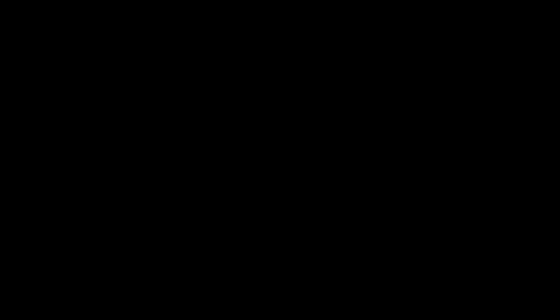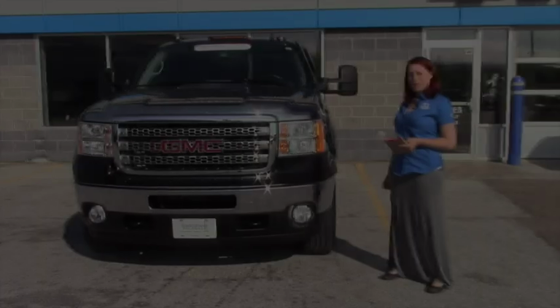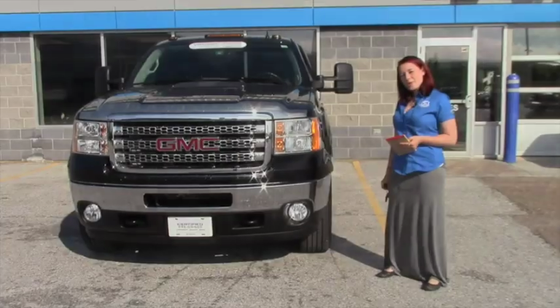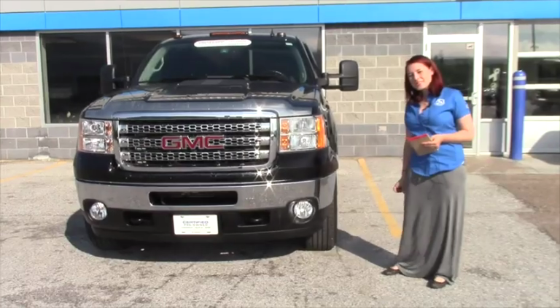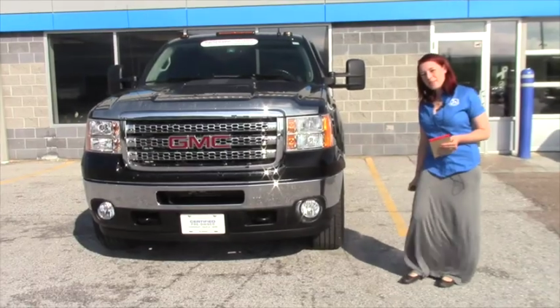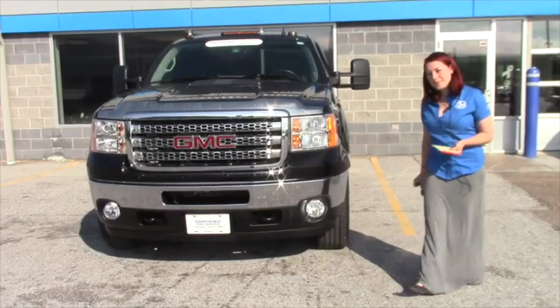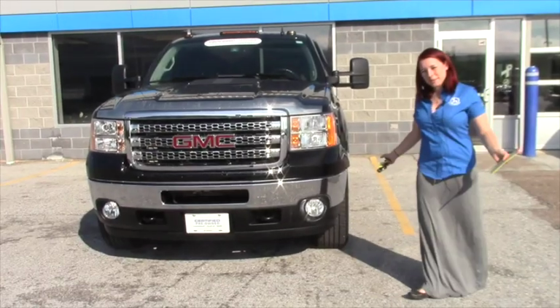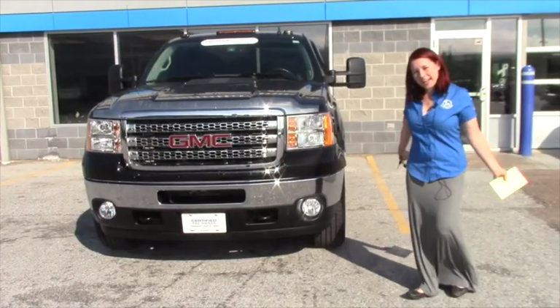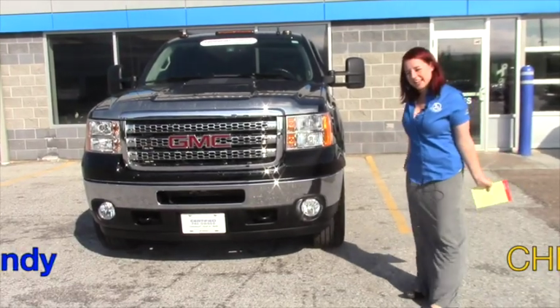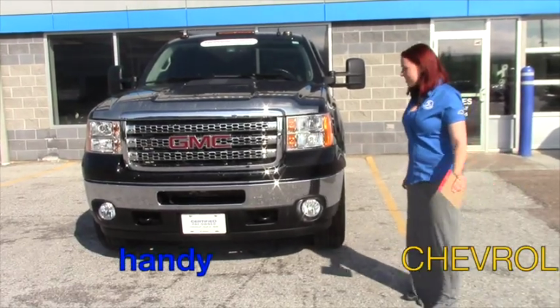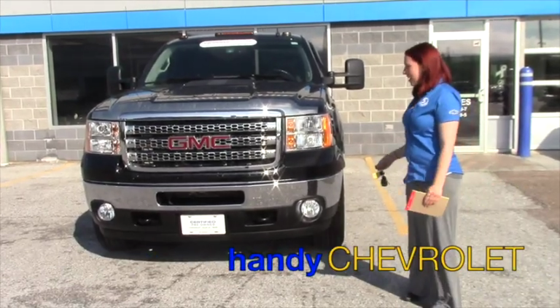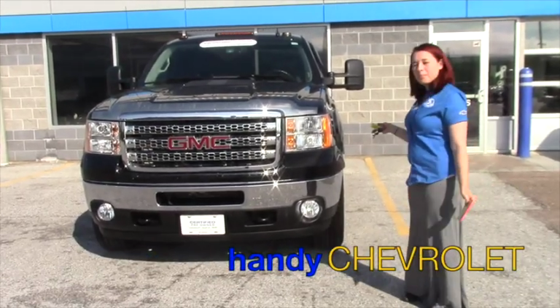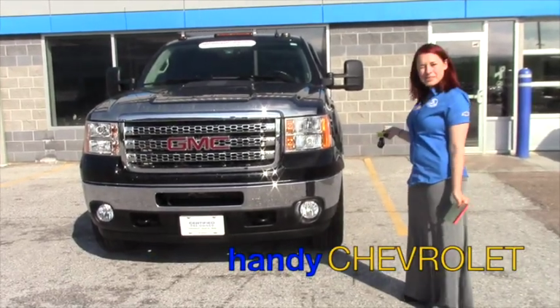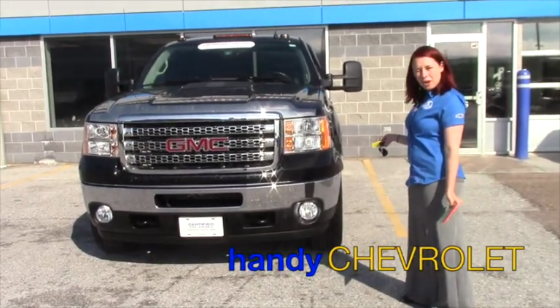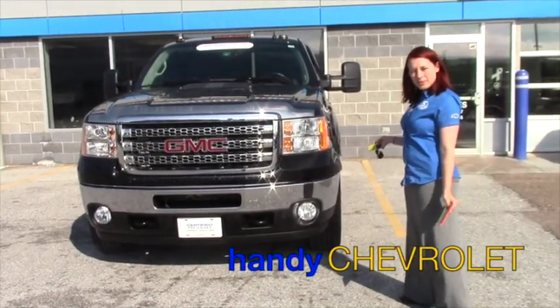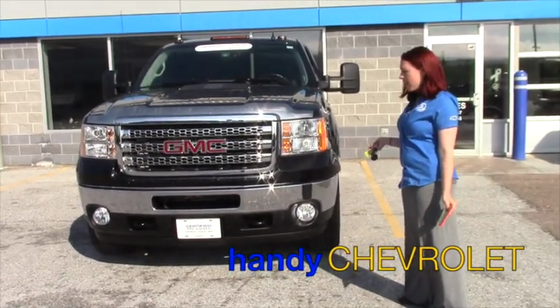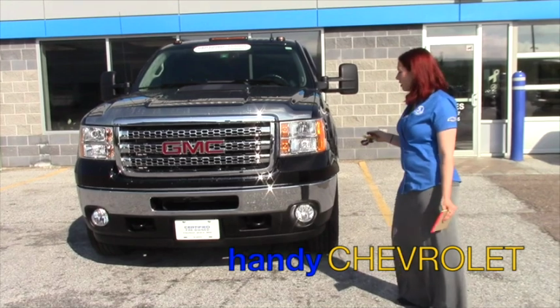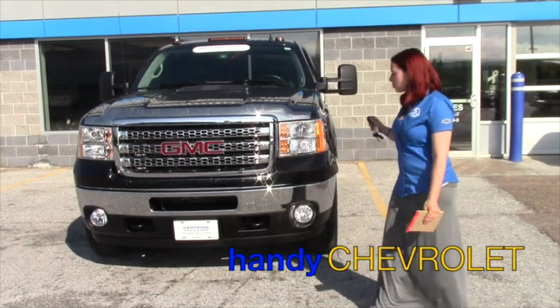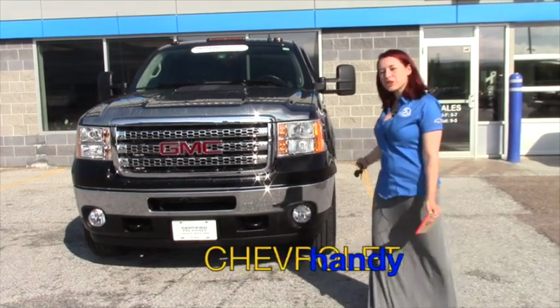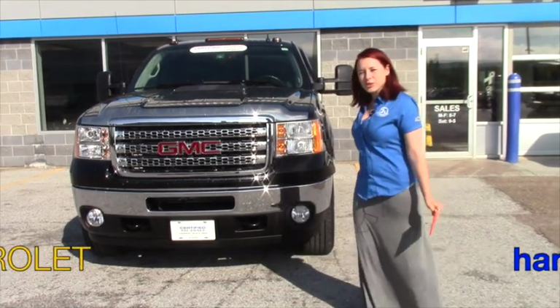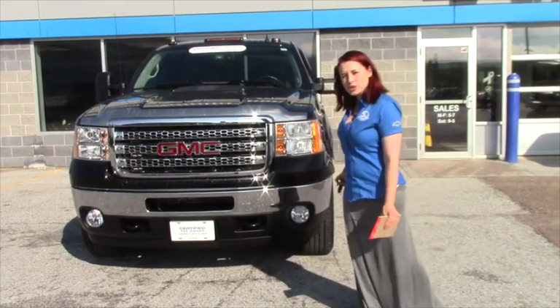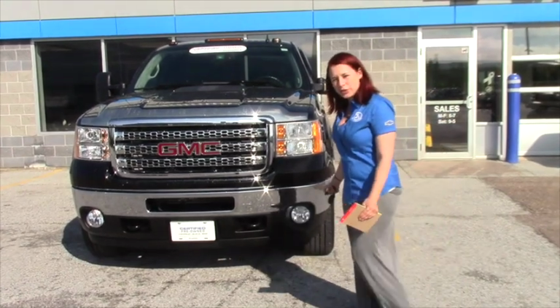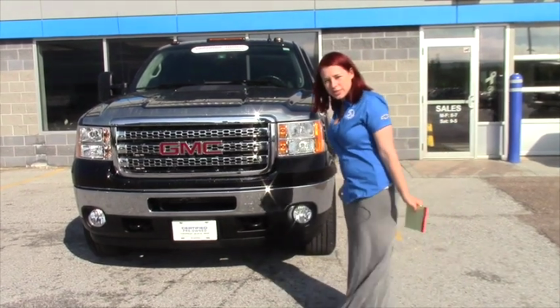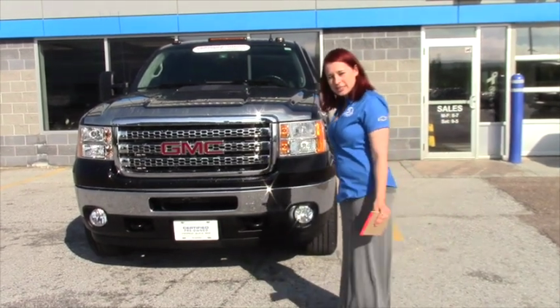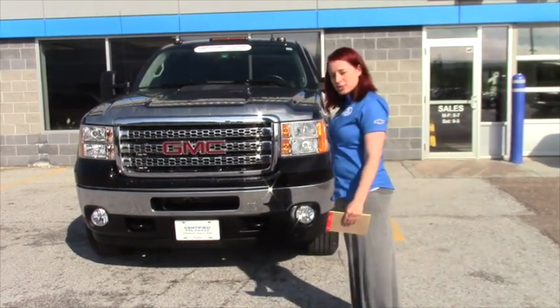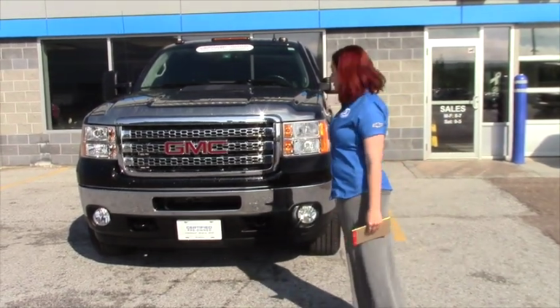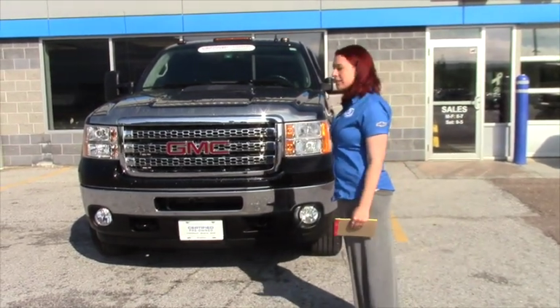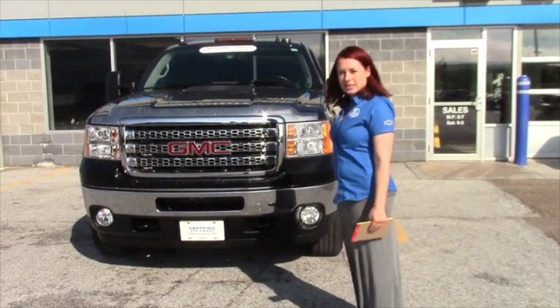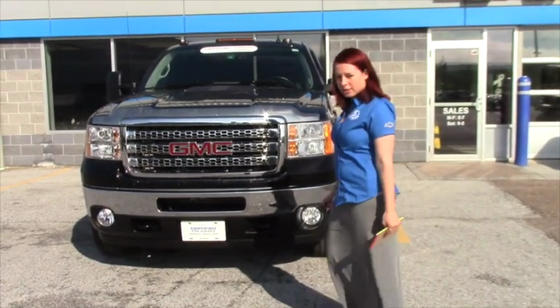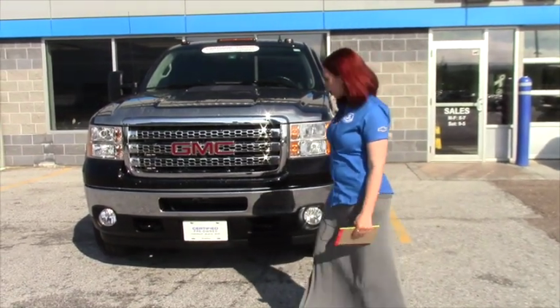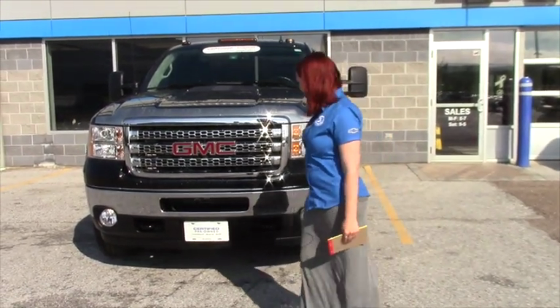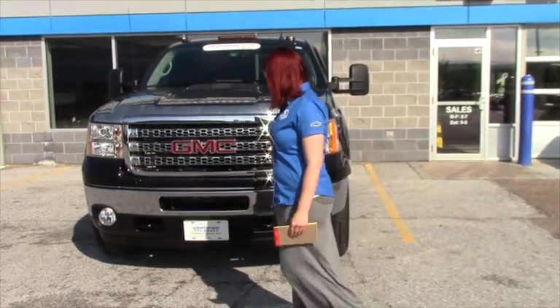Good morning Mr. Delavor, Sam here at Handy's up in St. Albans, Vermont. I just want to show you this gorgeous 2013 diesel GMC Sierra that you inquired about.